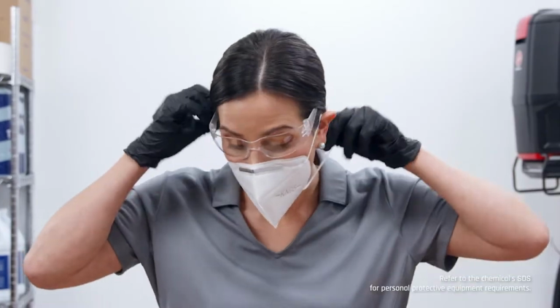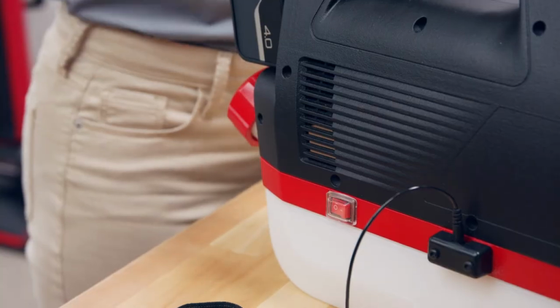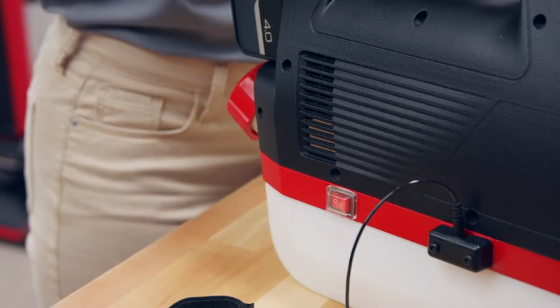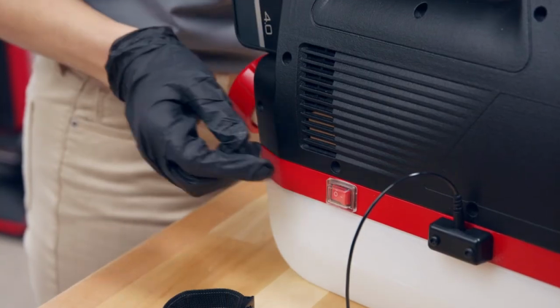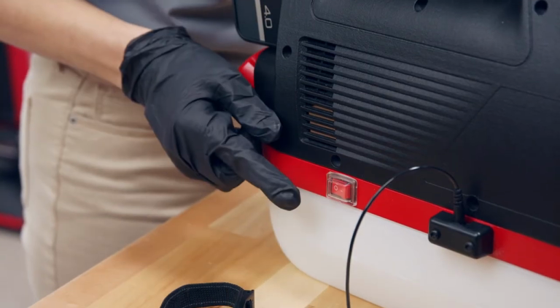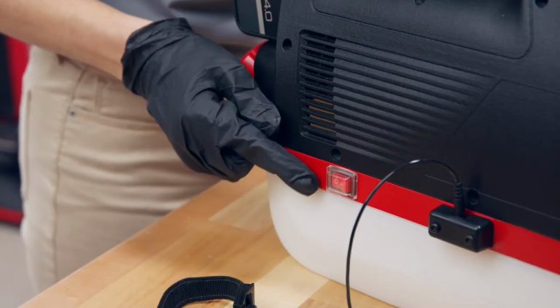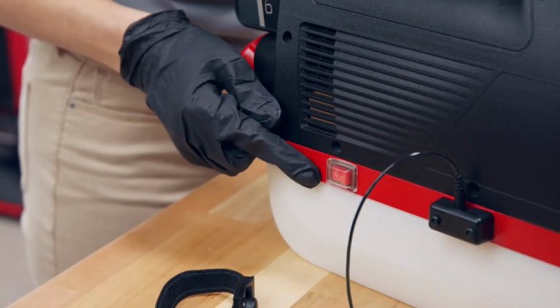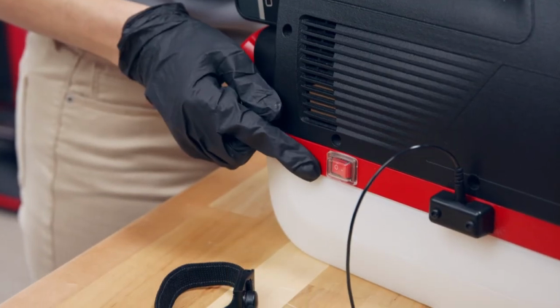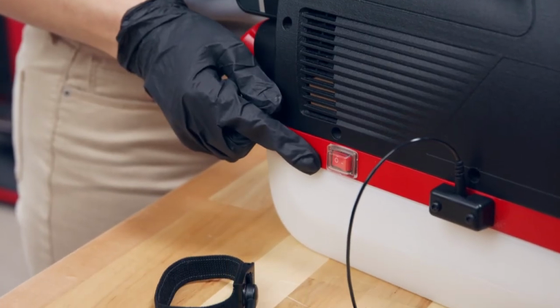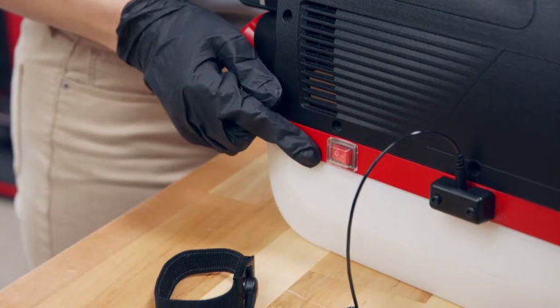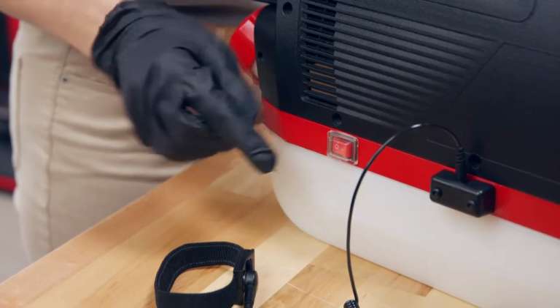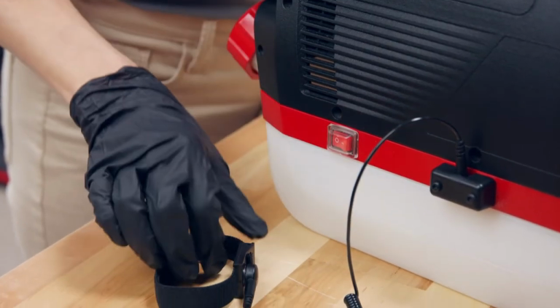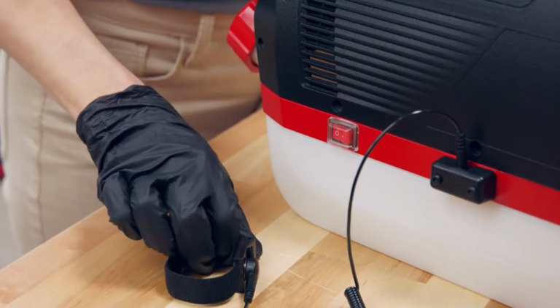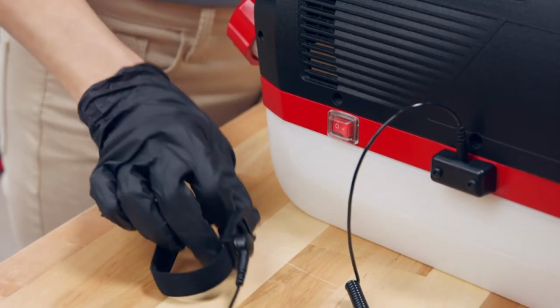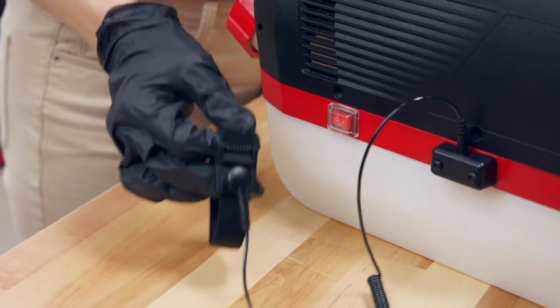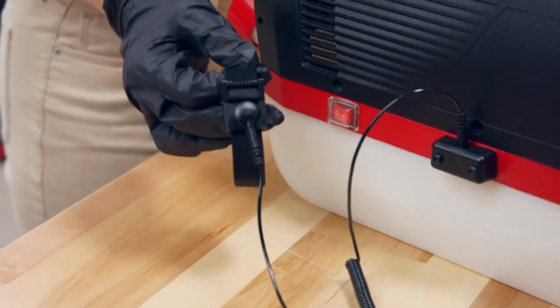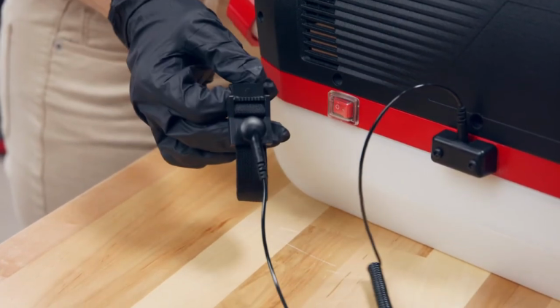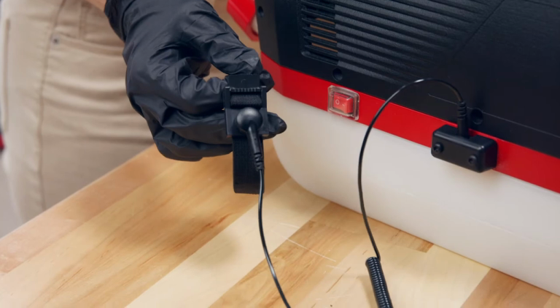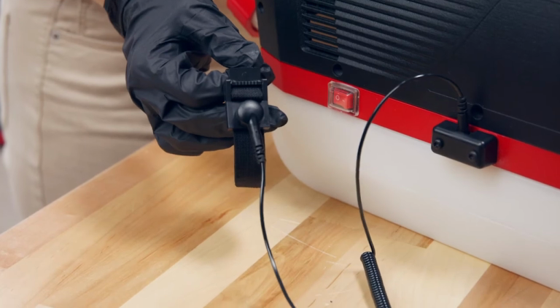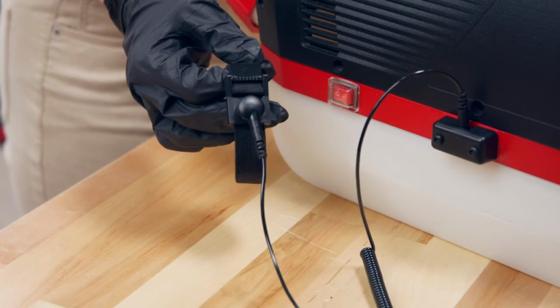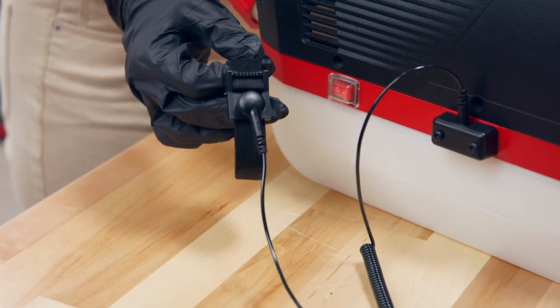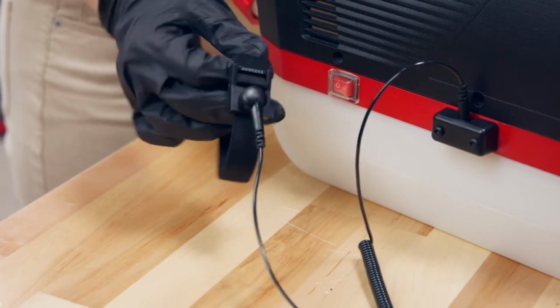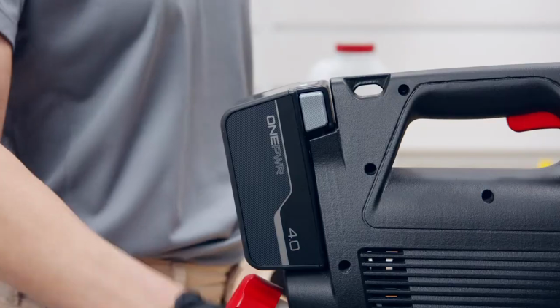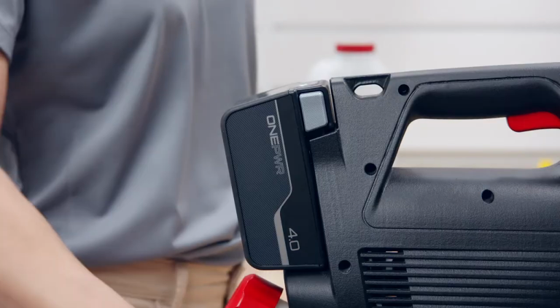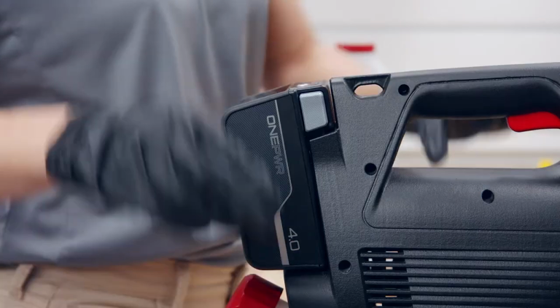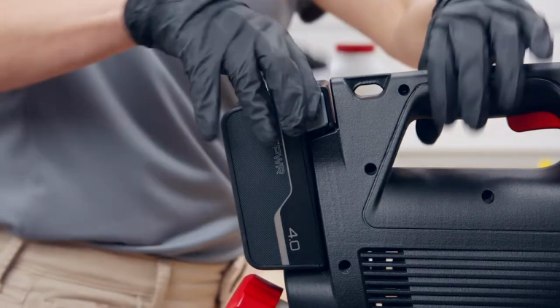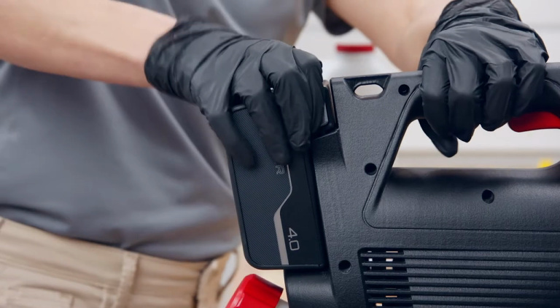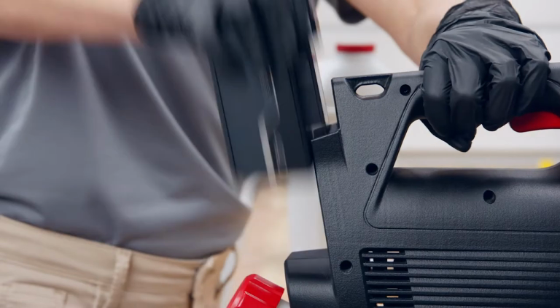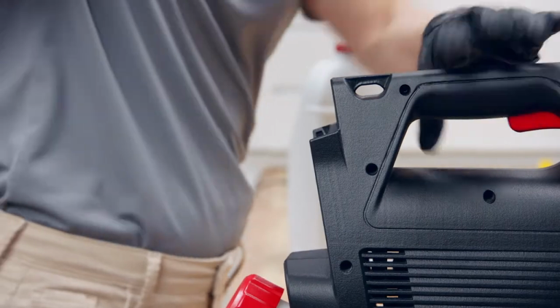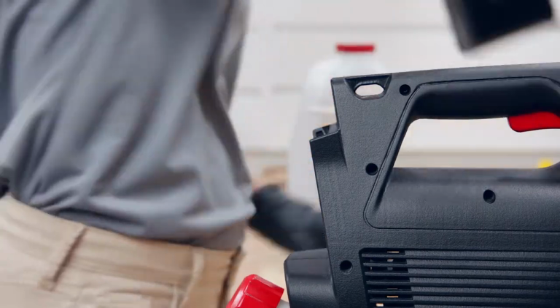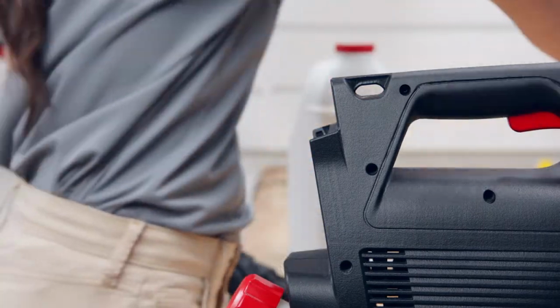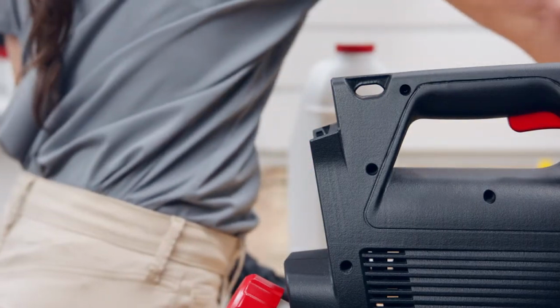Ensure the electrostatic function is turned off. So long as it remains off, you don't need to wear the anti-static strap. Then remove the battery.